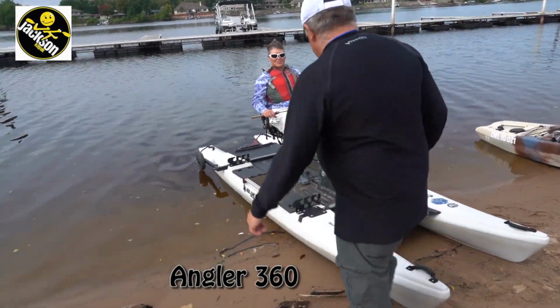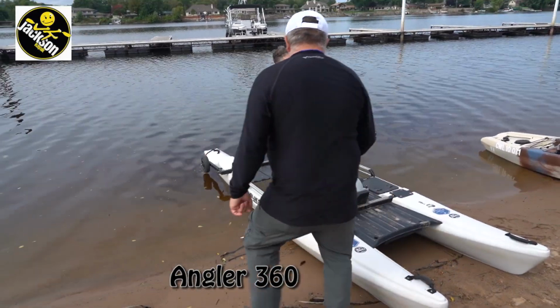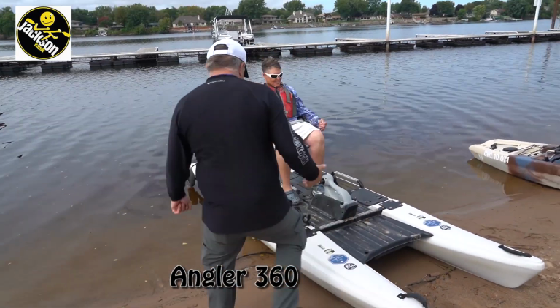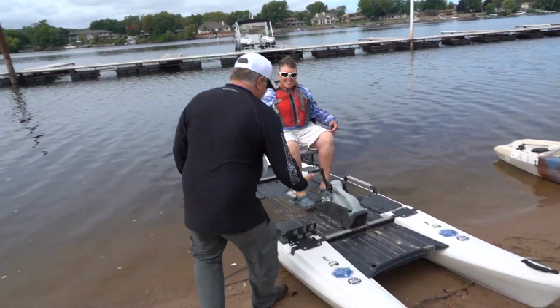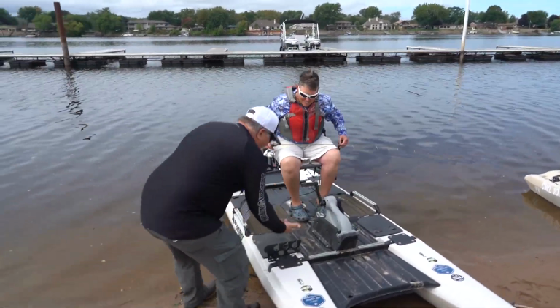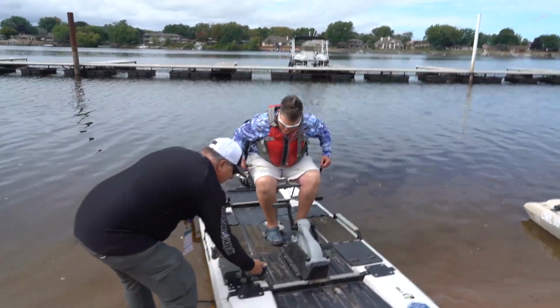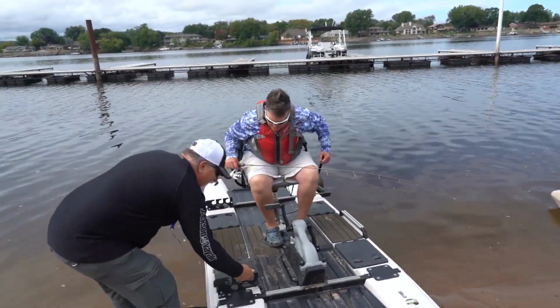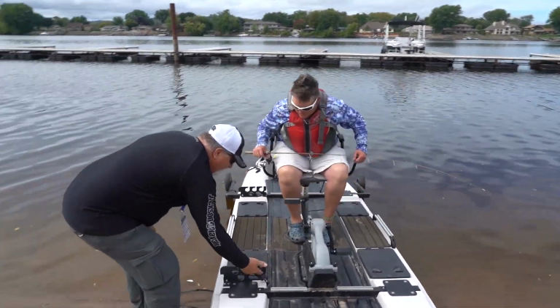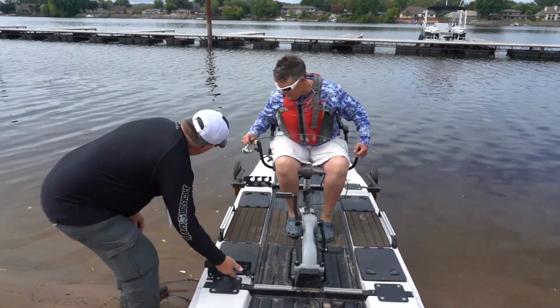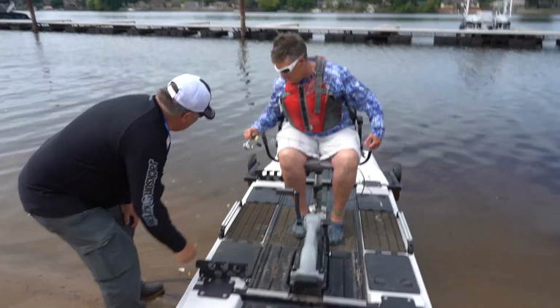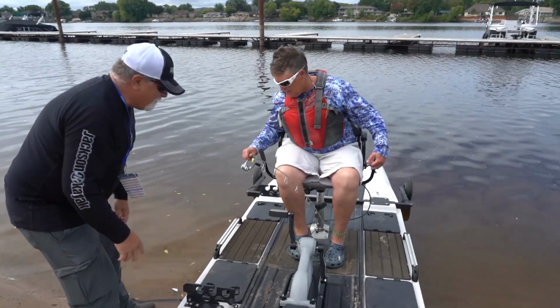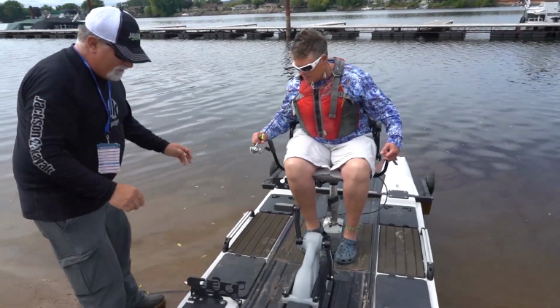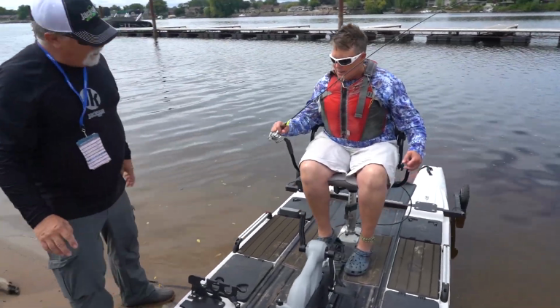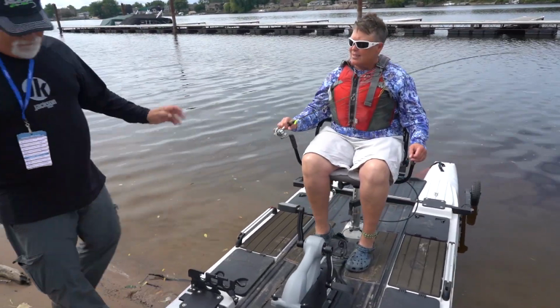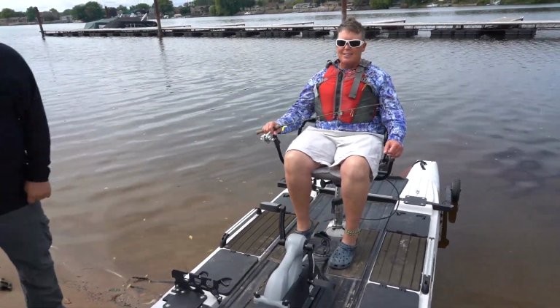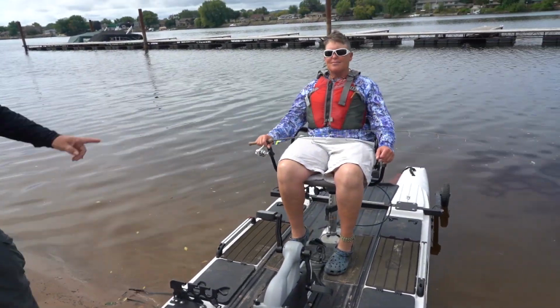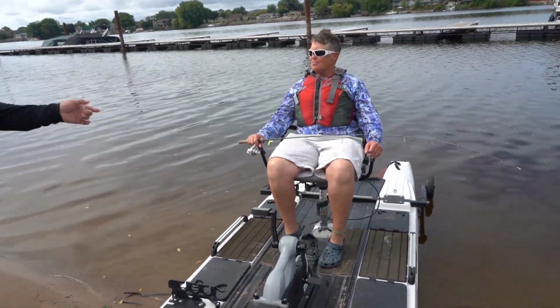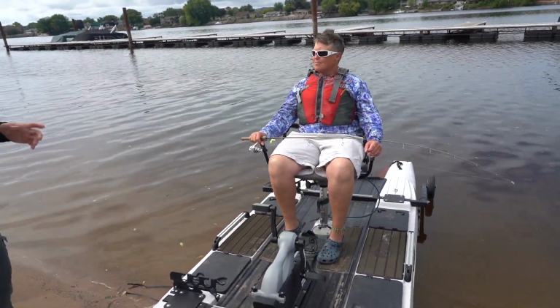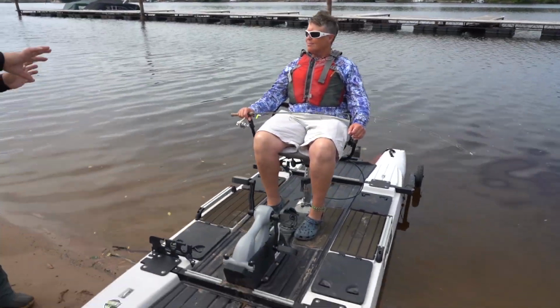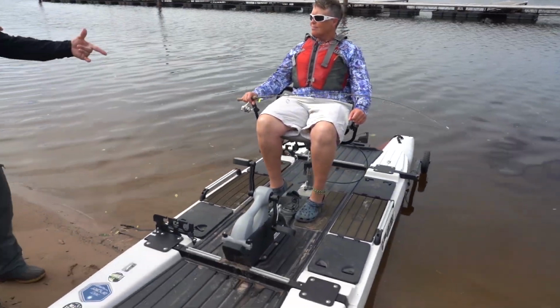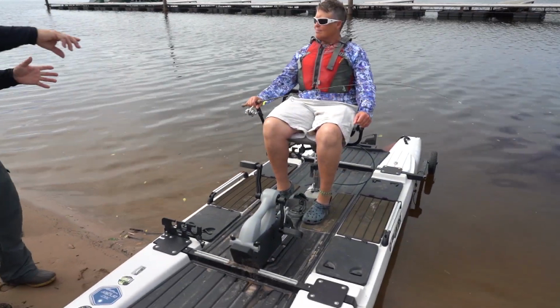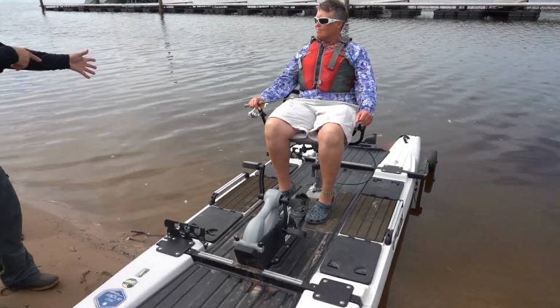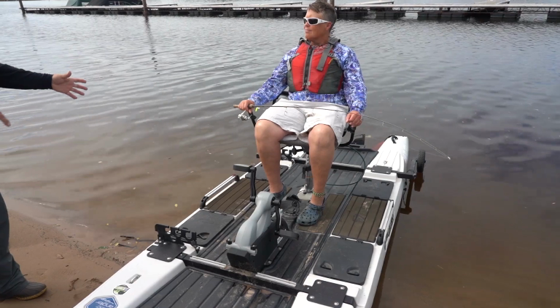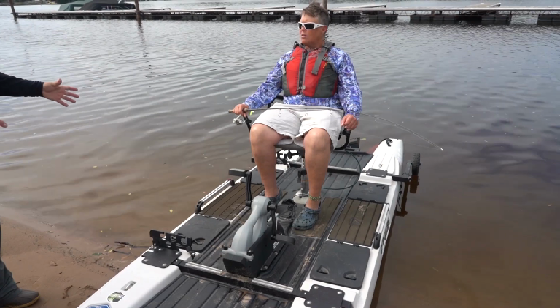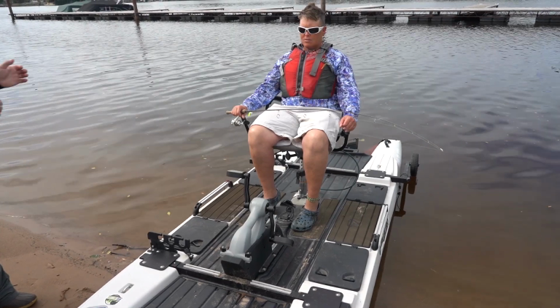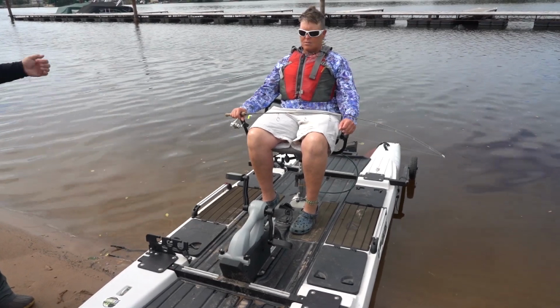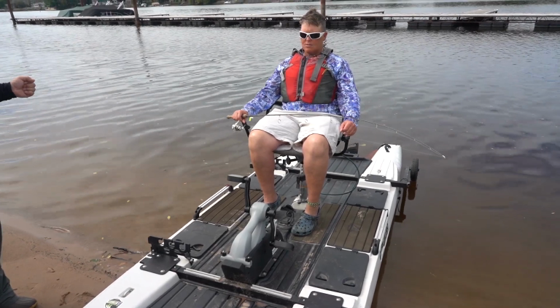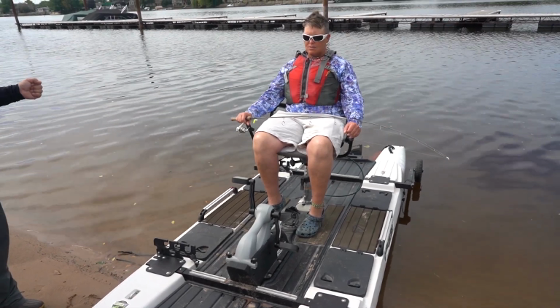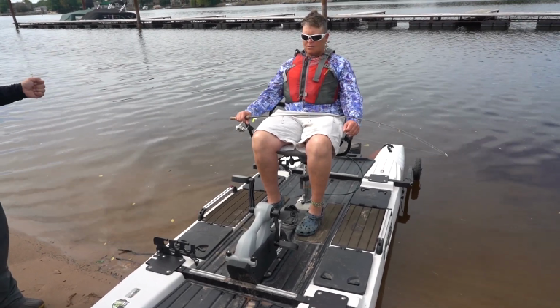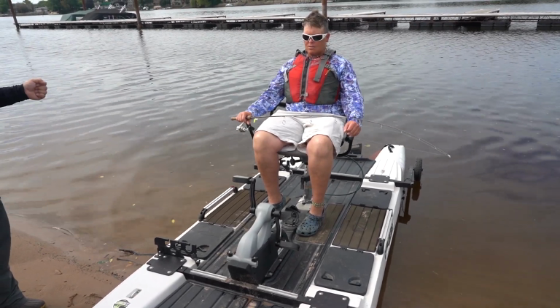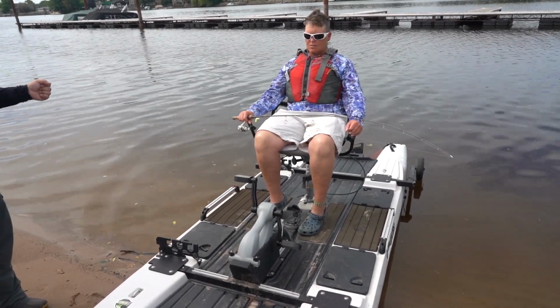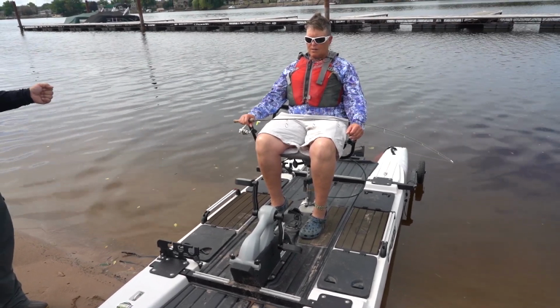You put your rods in here. You push off and steer with those levers. The seat spins all the way around, and you can still use your rudder control even with the seat fully rotated.